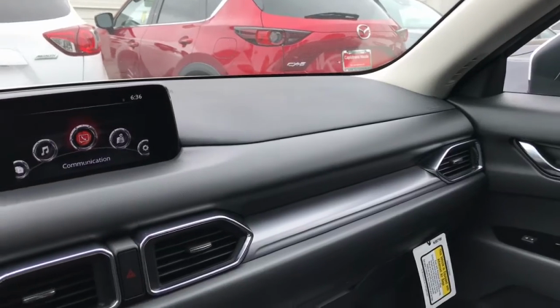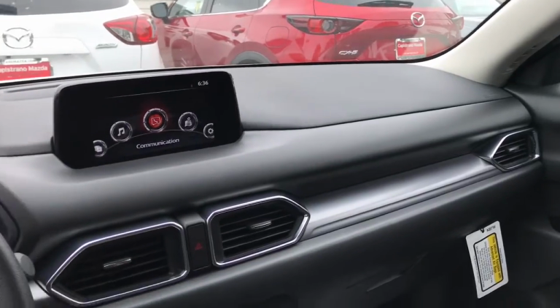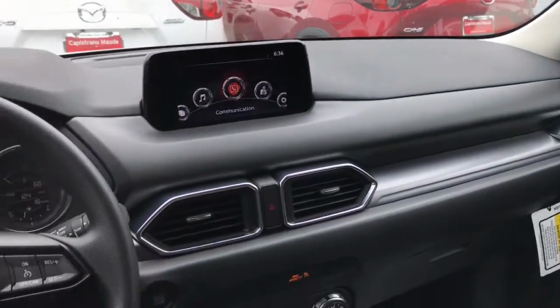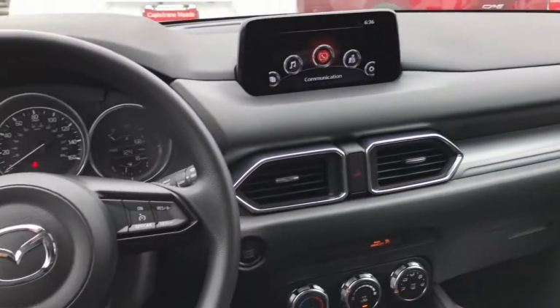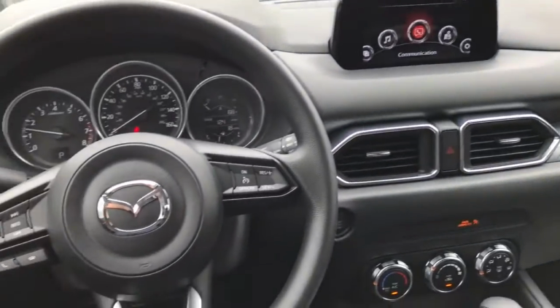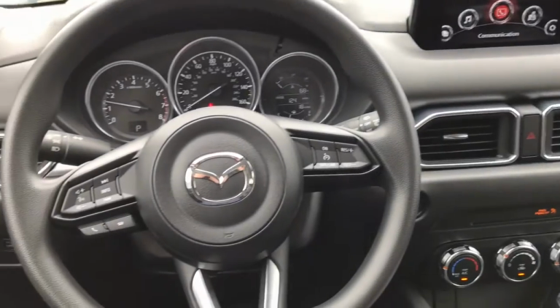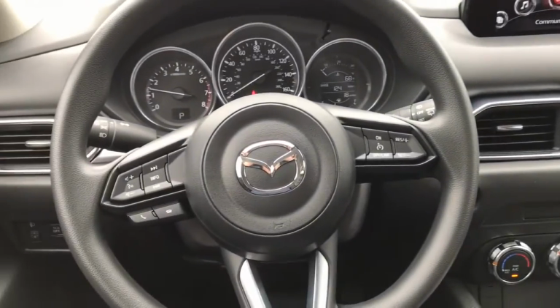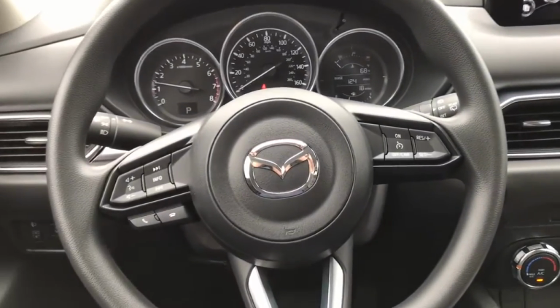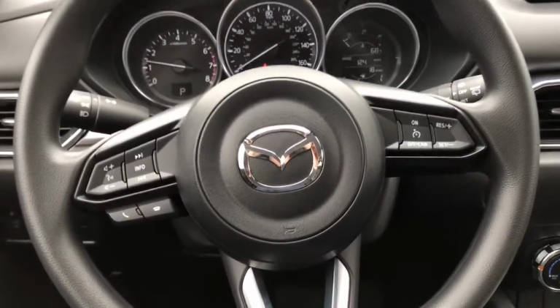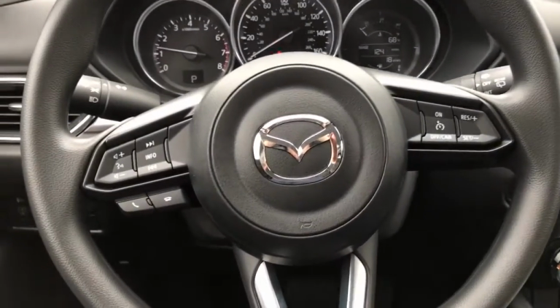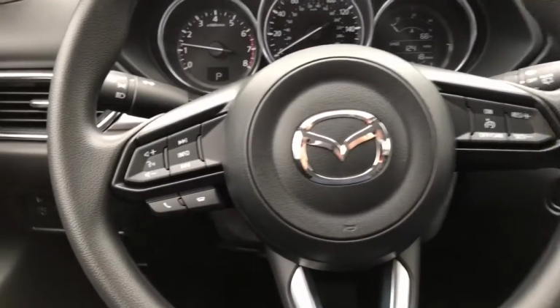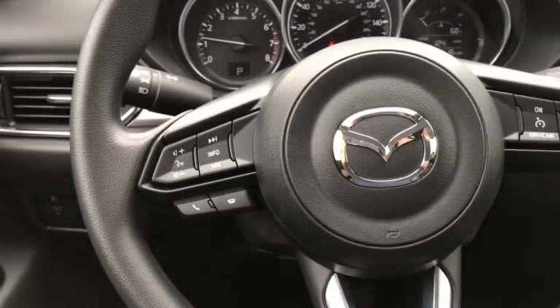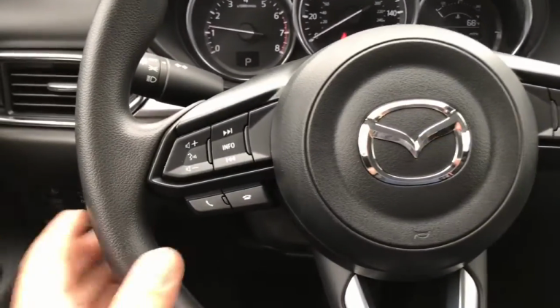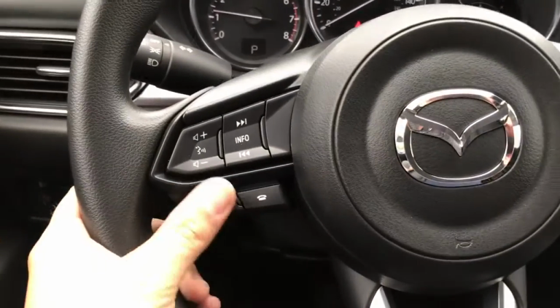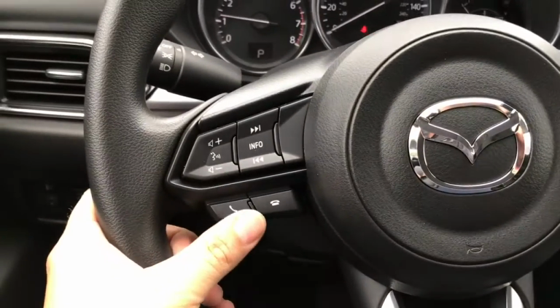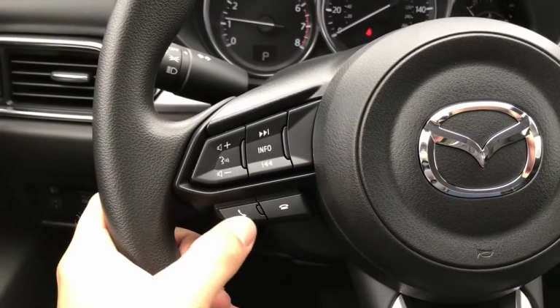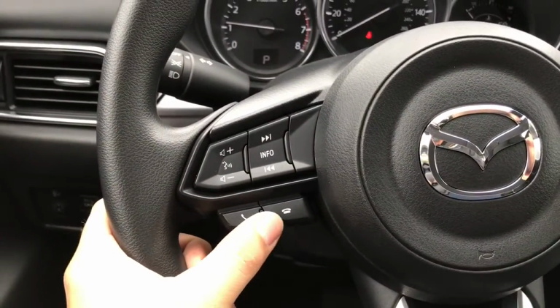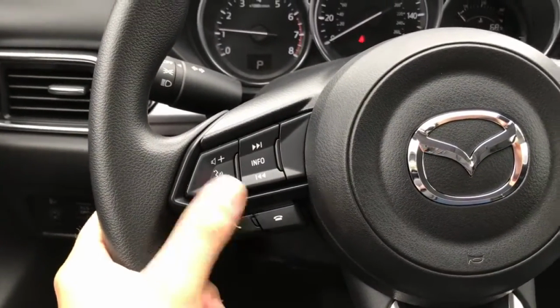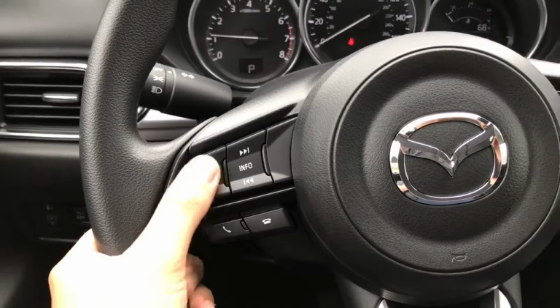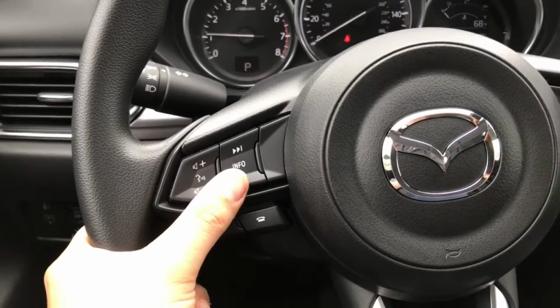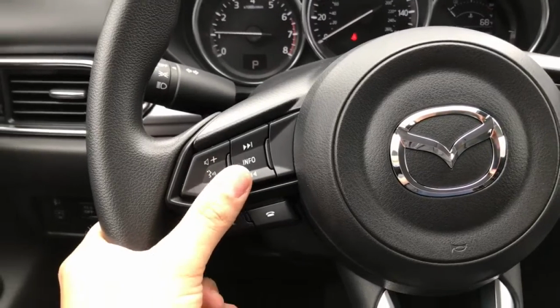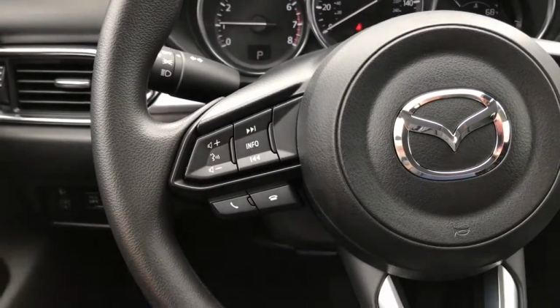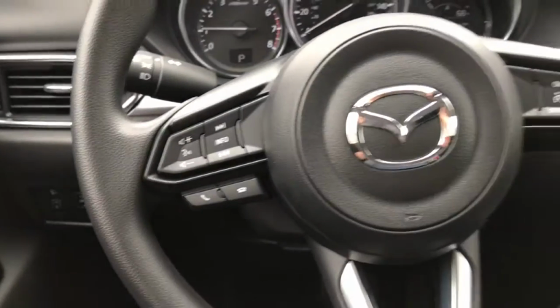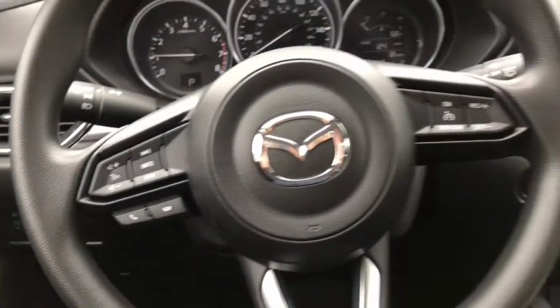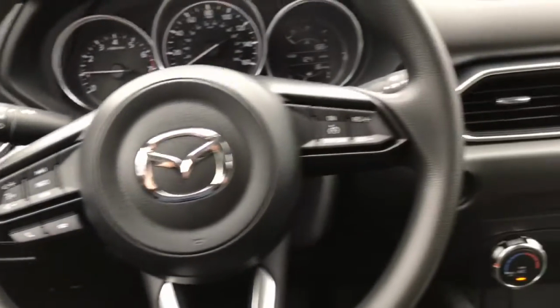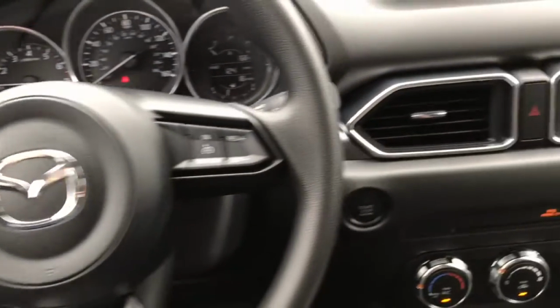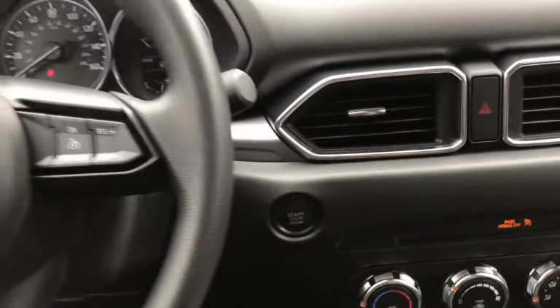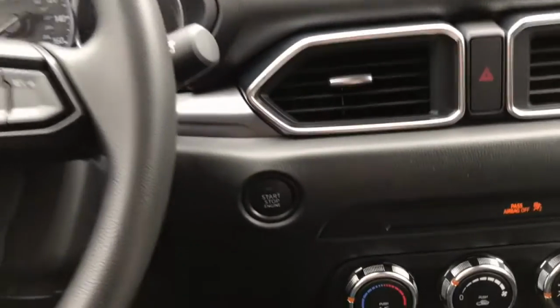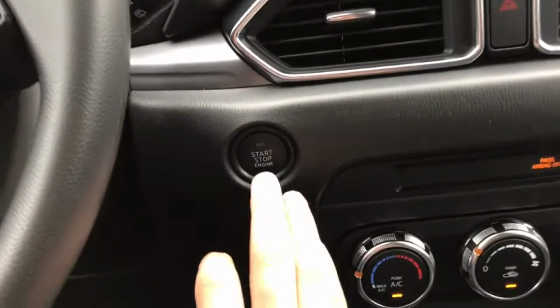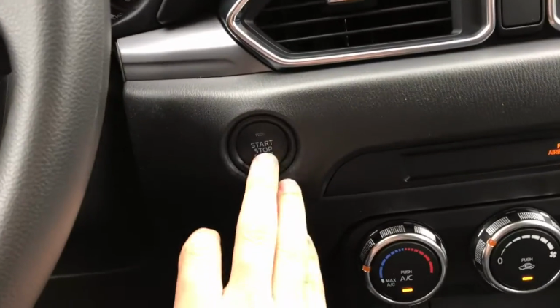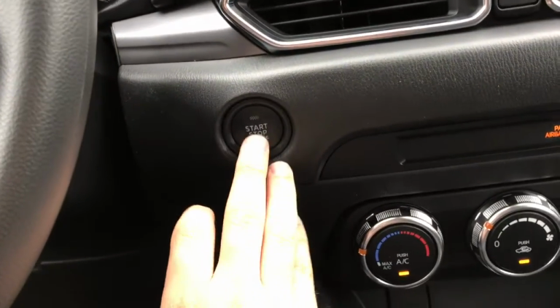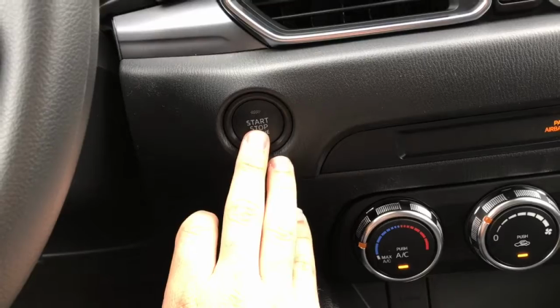Let's look on the inside of your vehicle. Here's your steering wheel with everything at your fingertips. You can answer and make phone calls, also change the volume and the station. This car is a keyless push start.